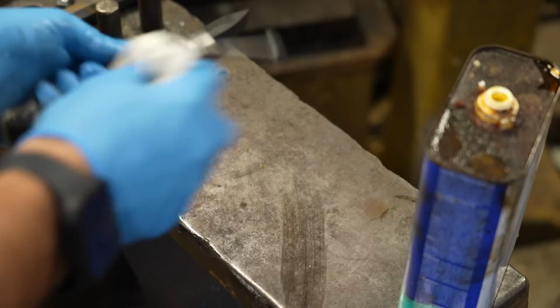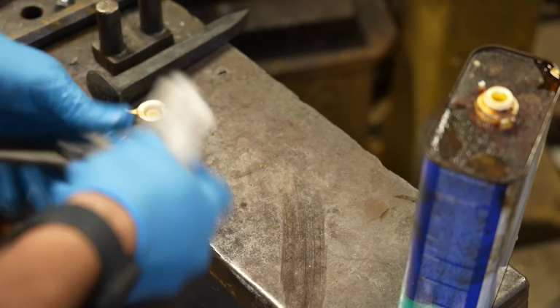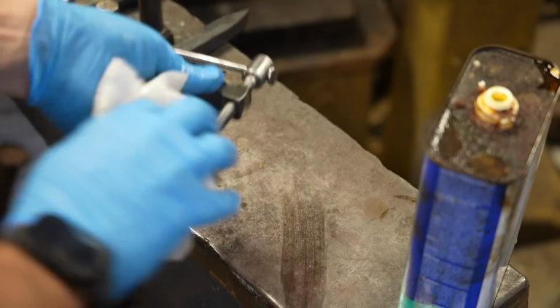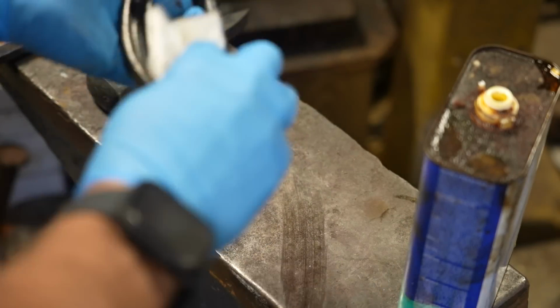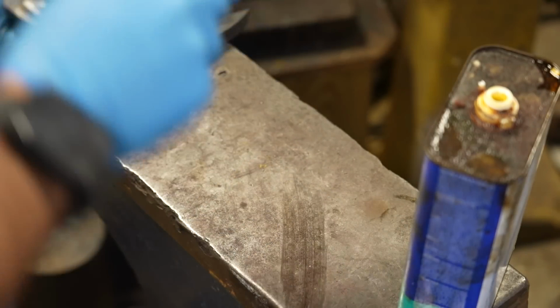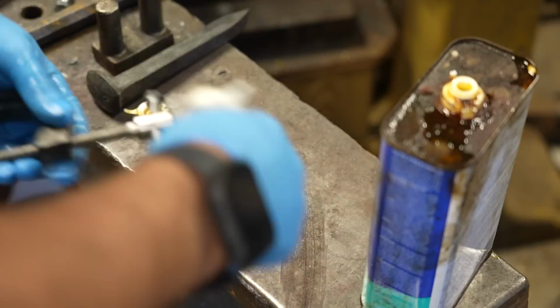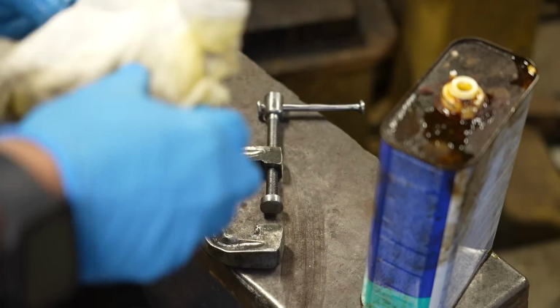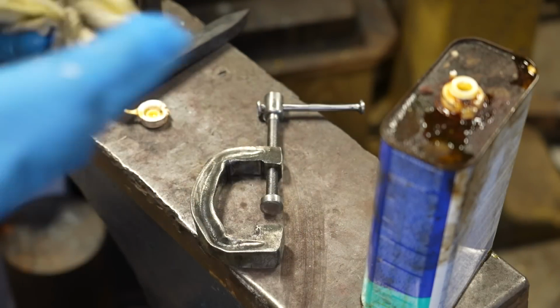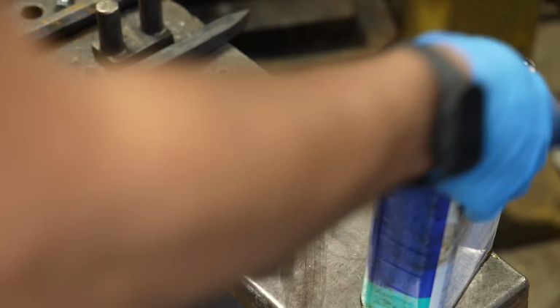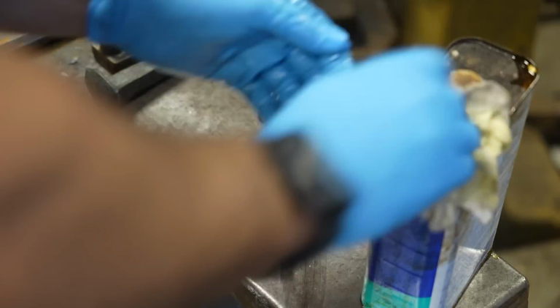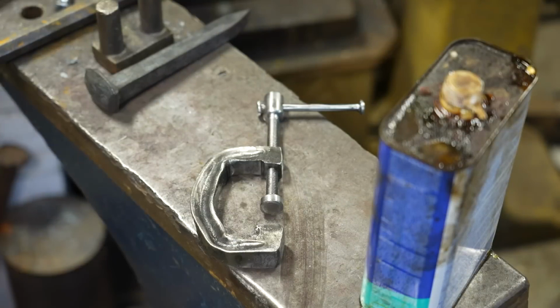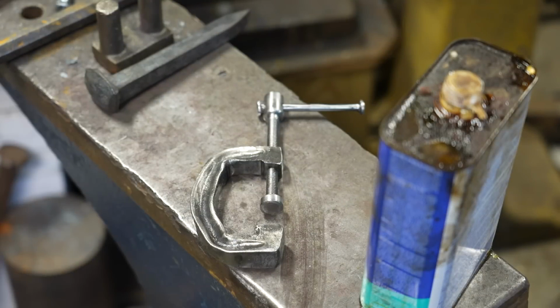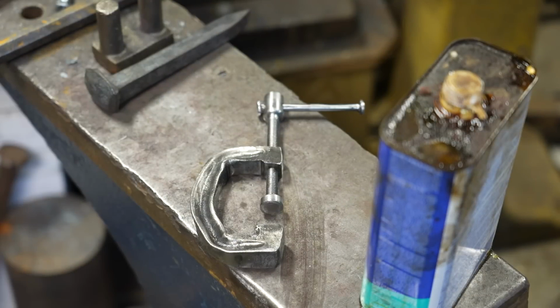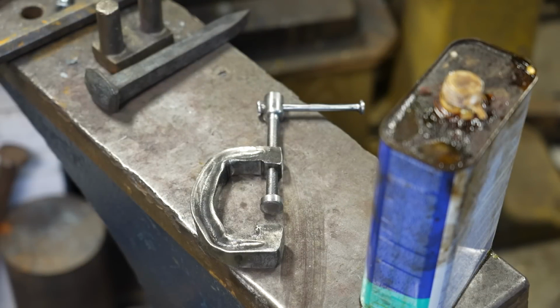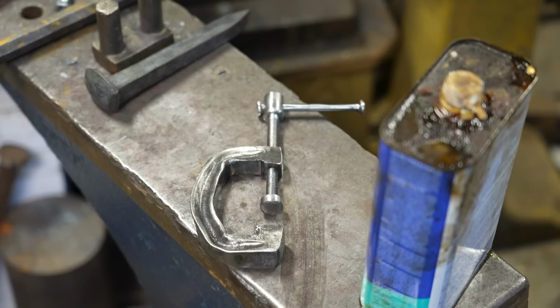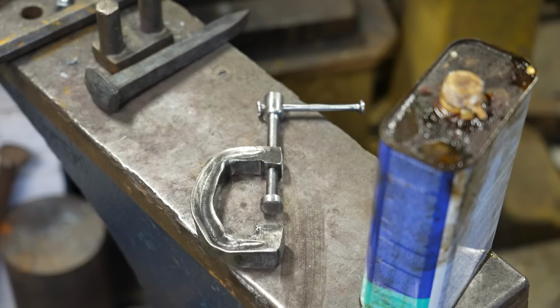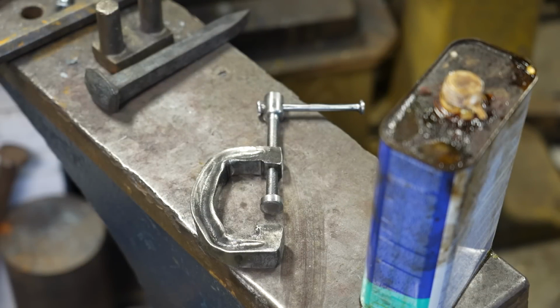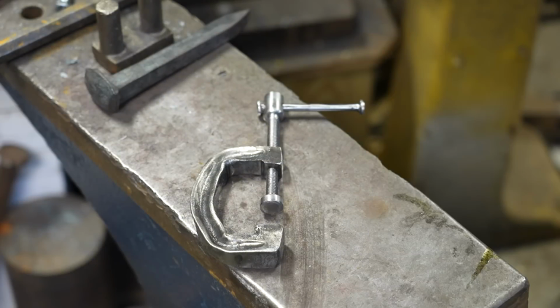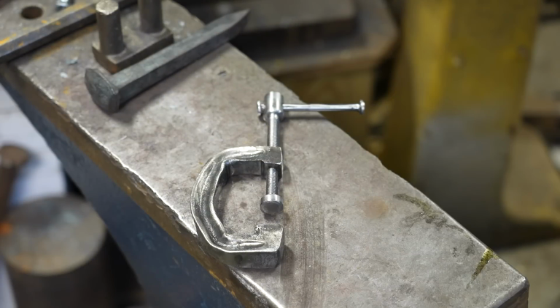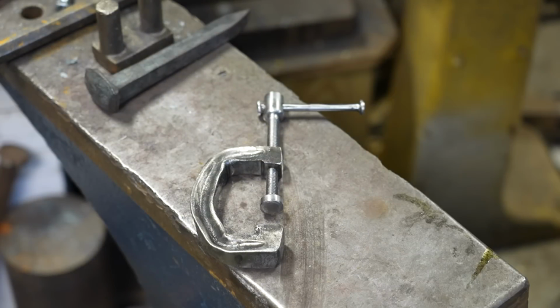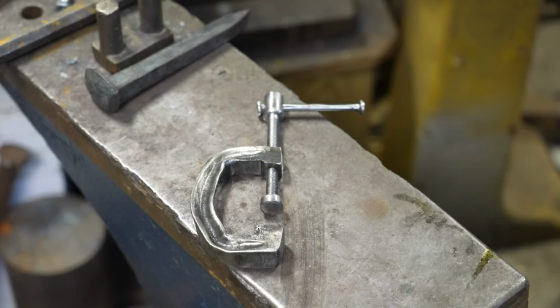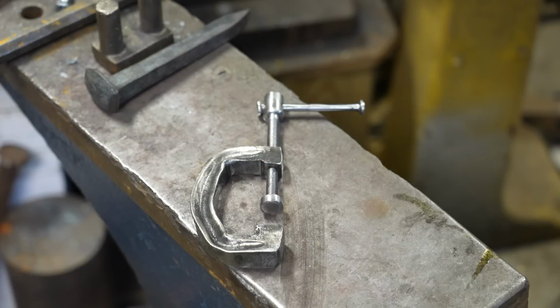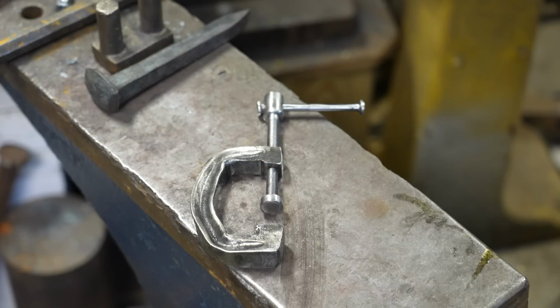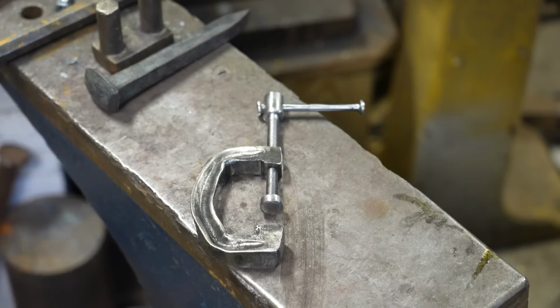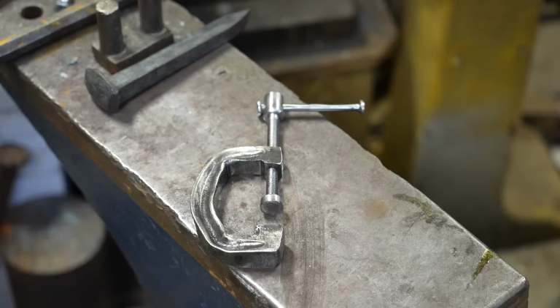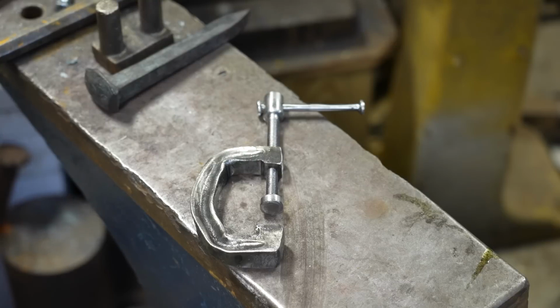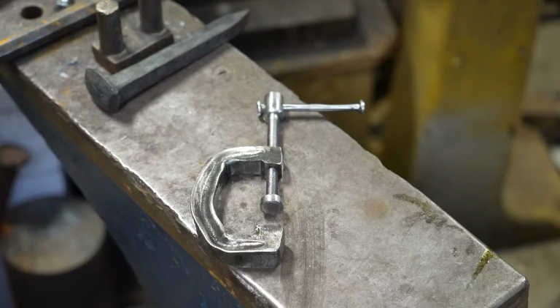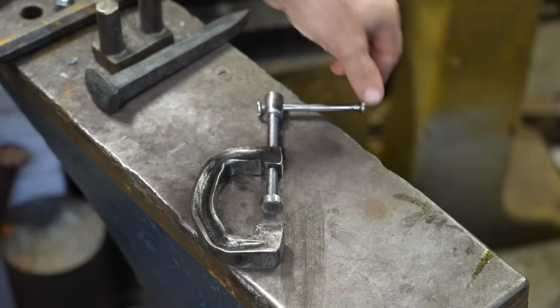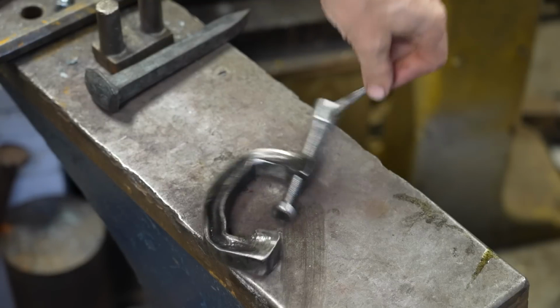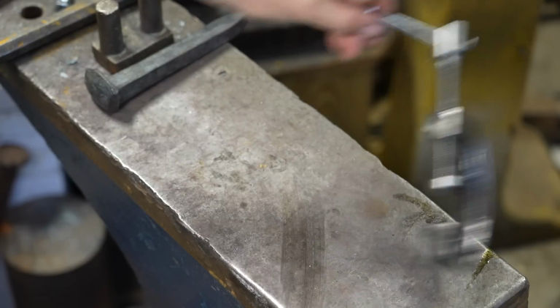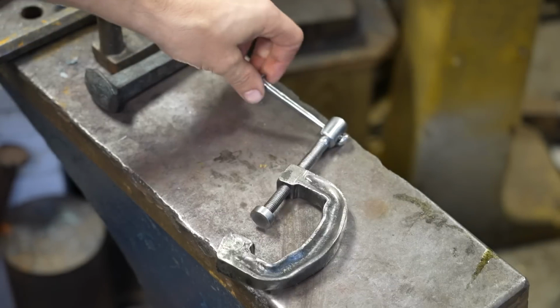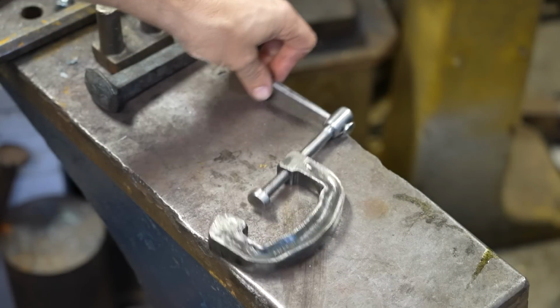Overall, I'm super happy with how this came out. I think it looks beautiful, it works really well, and it's something I'll have in my shop for years to come. Another project I really enjoyed using the railroad spike and the induction forge — I can't wait to make more stuff like this.